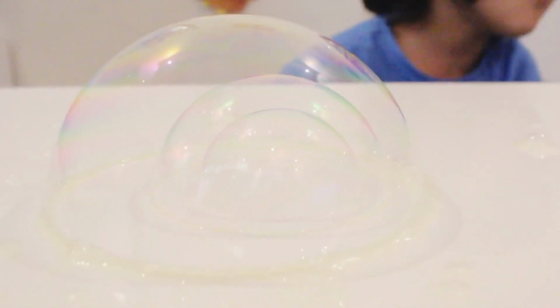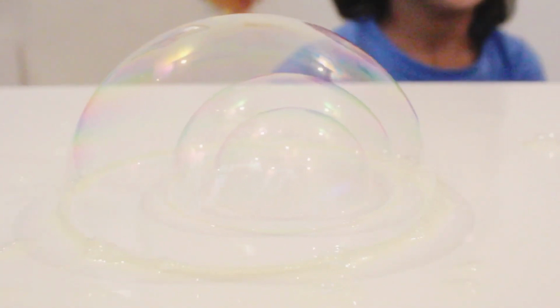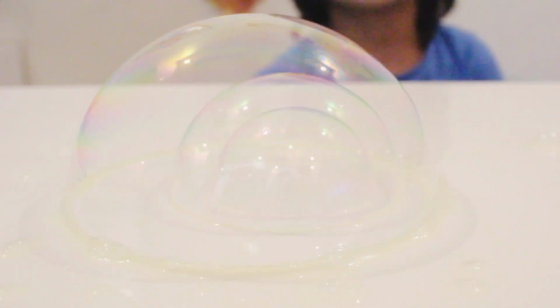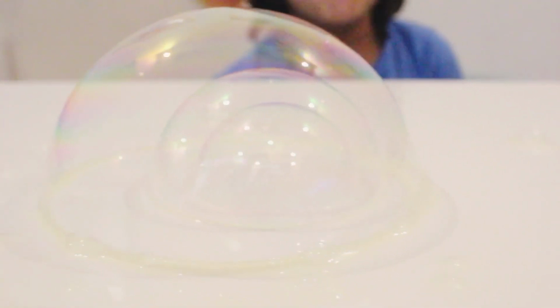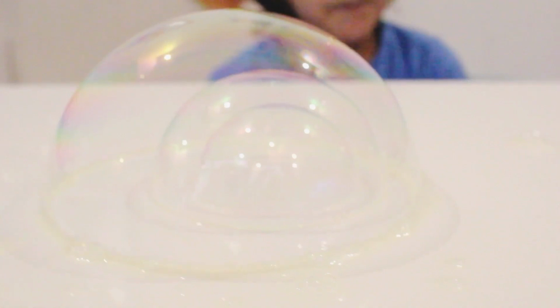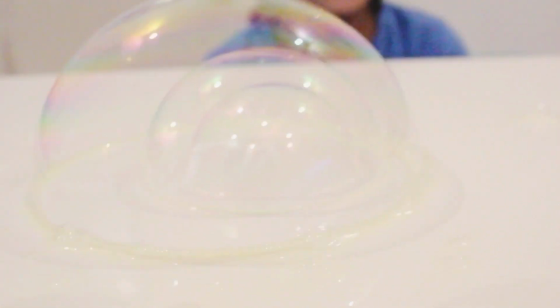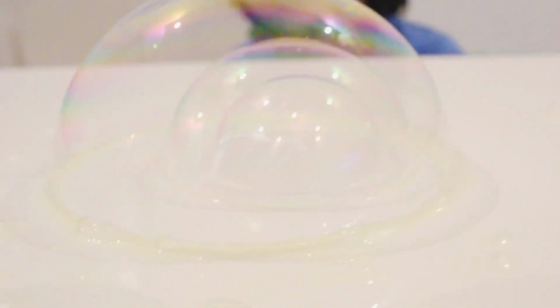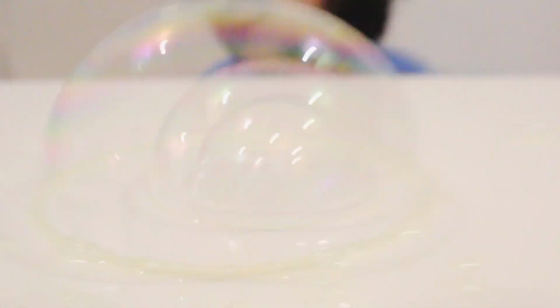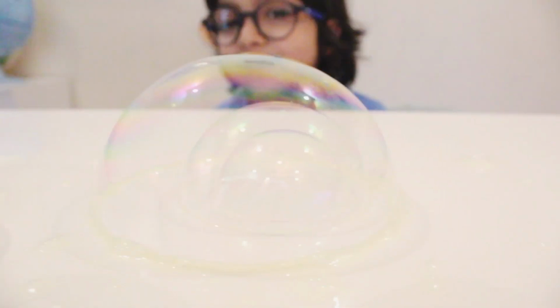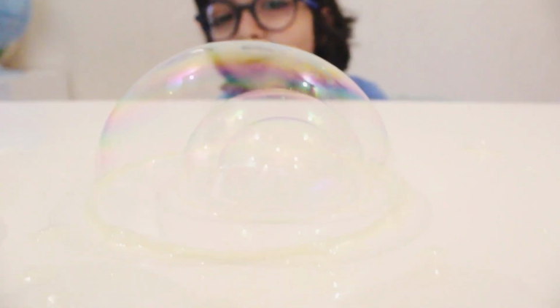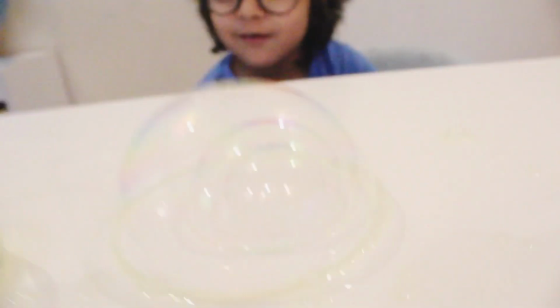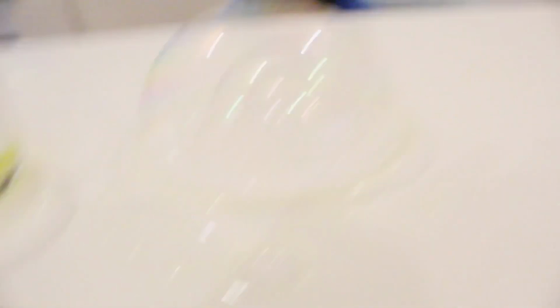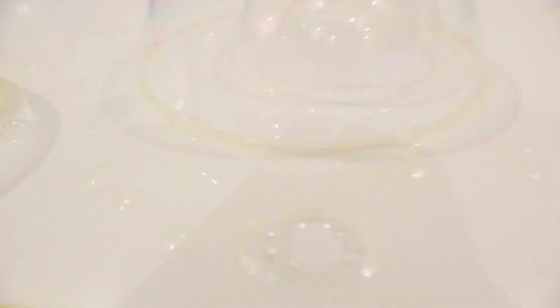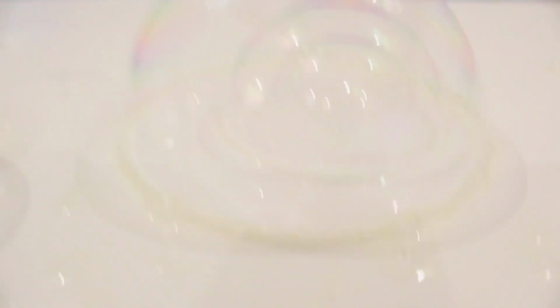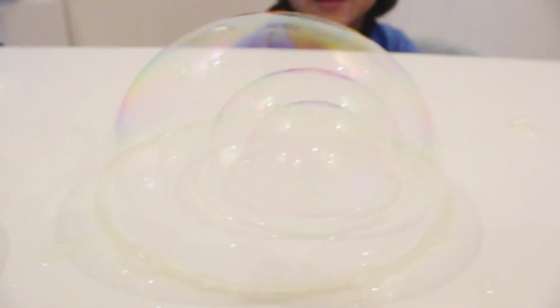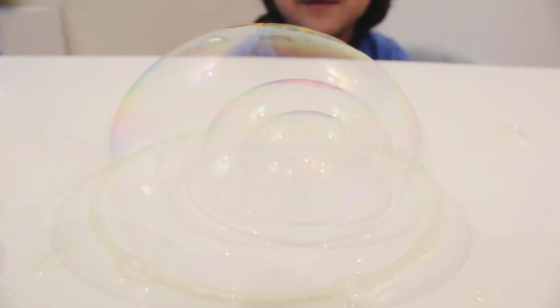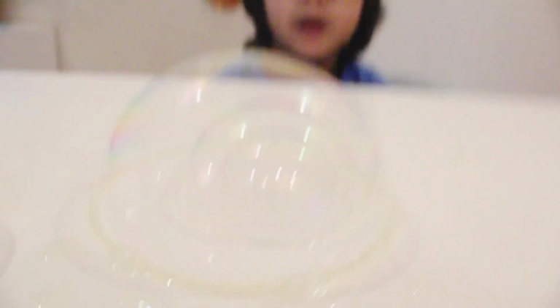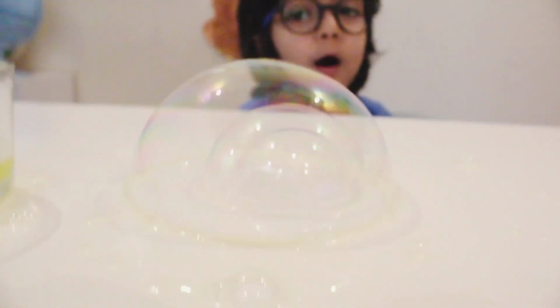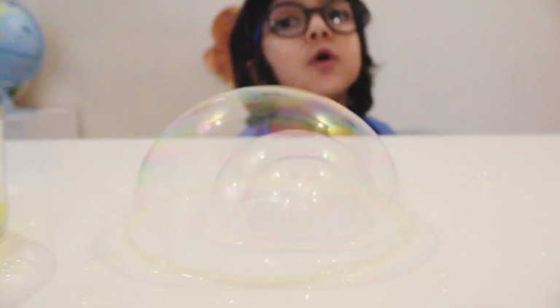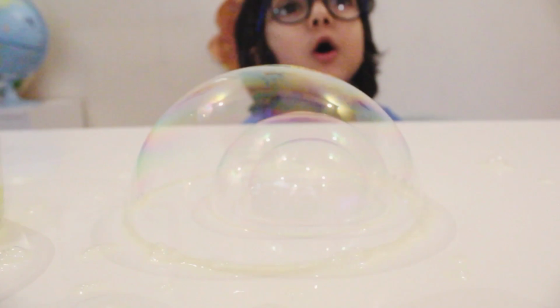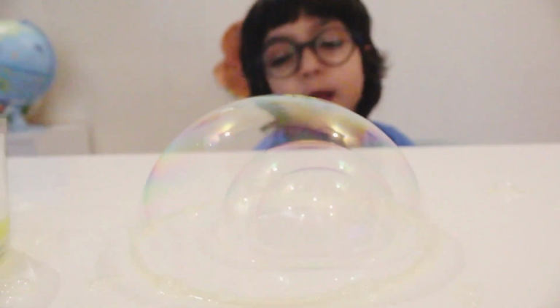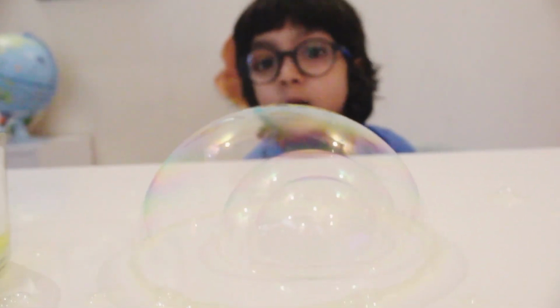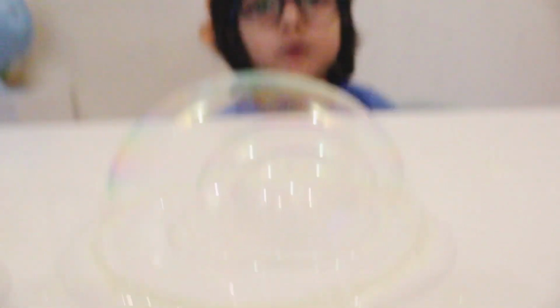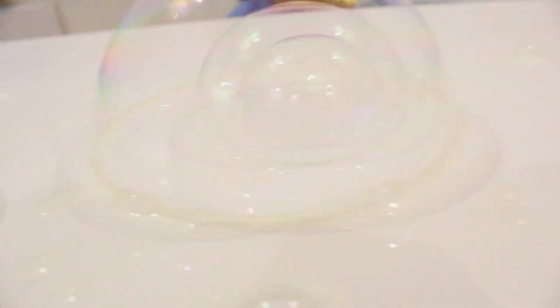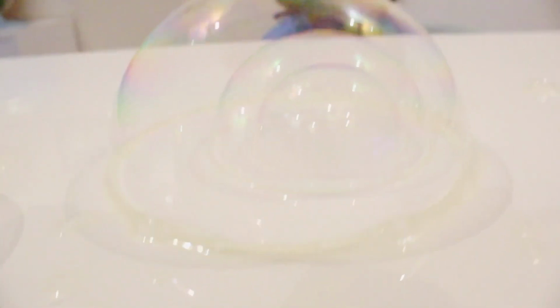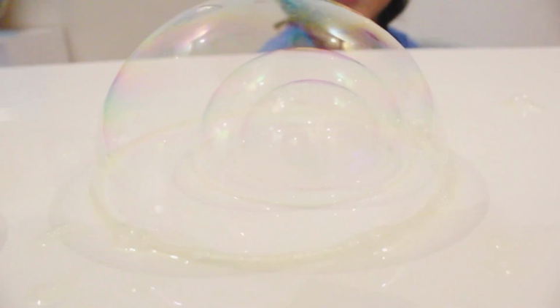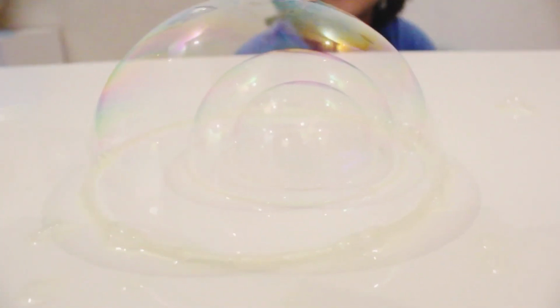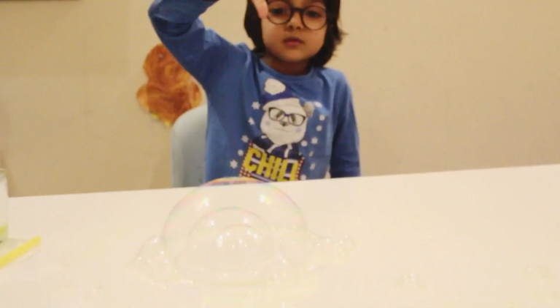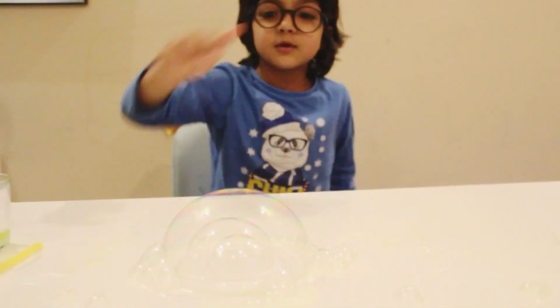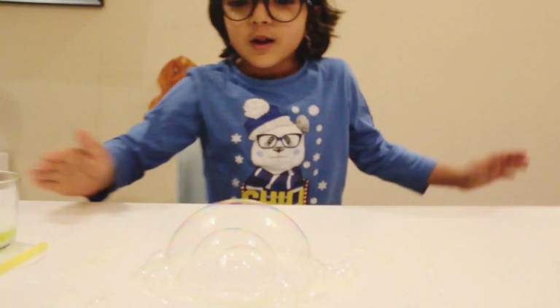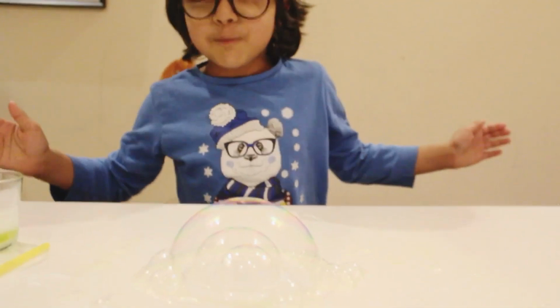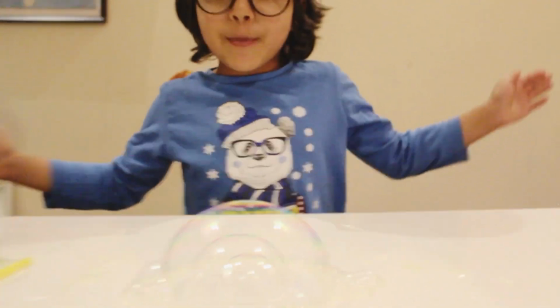Look how nice my bubble is! It's staying, but after a lot of time it will pop. Okay, let's pop it!